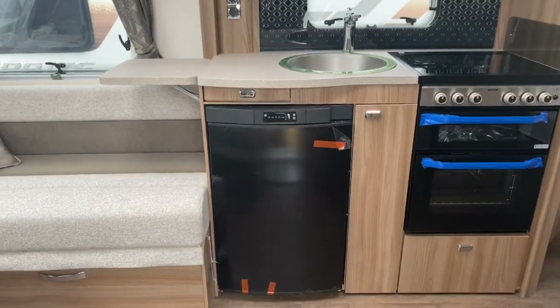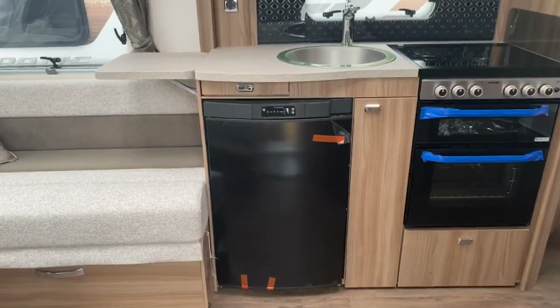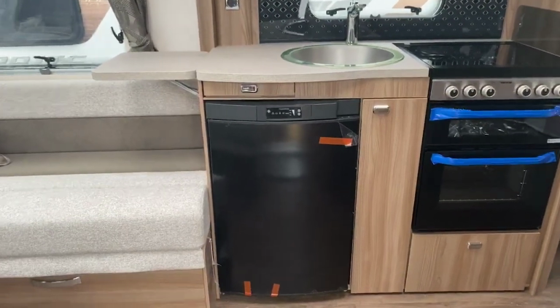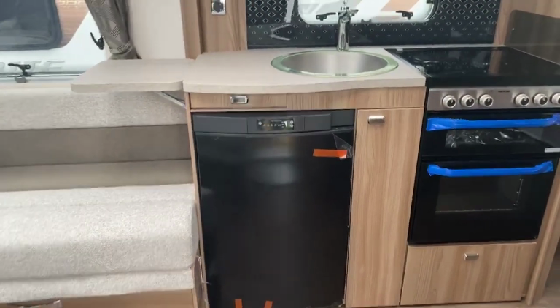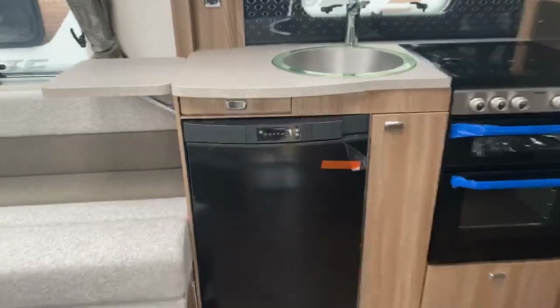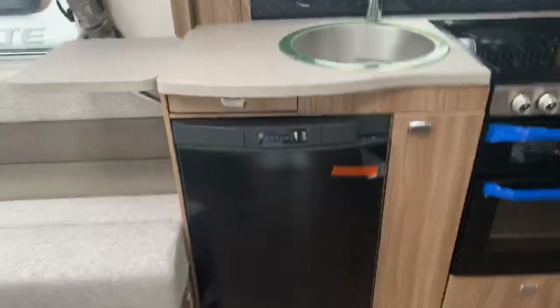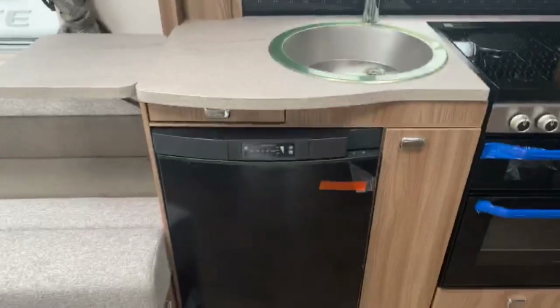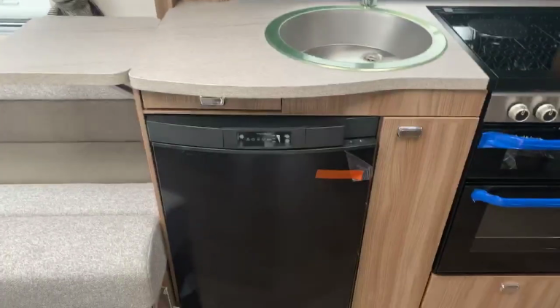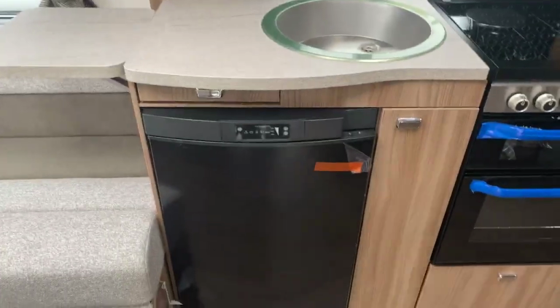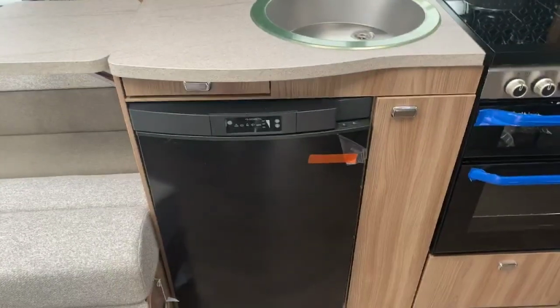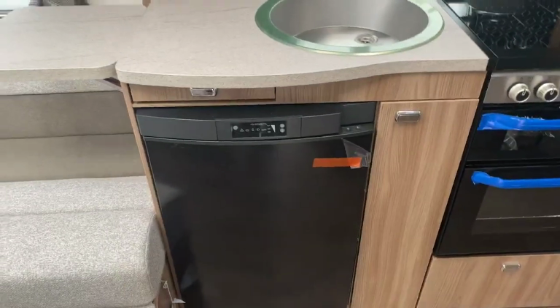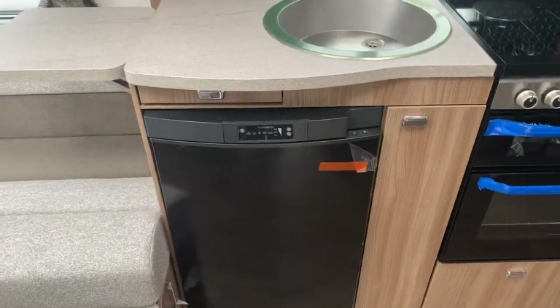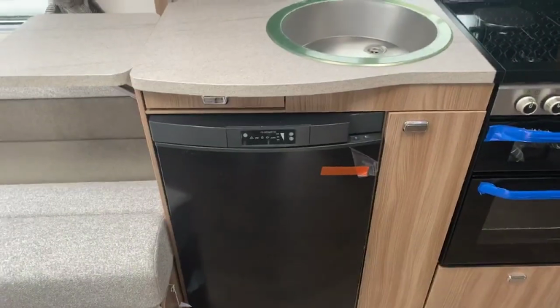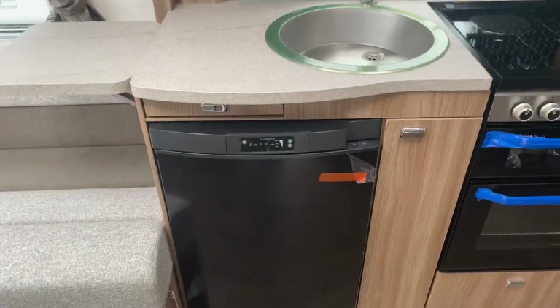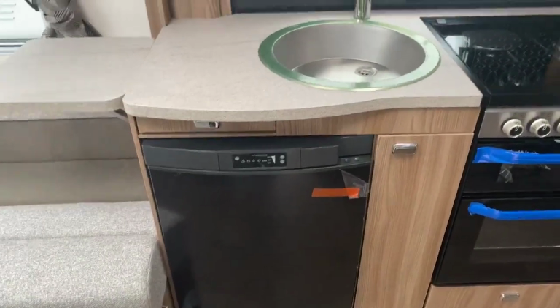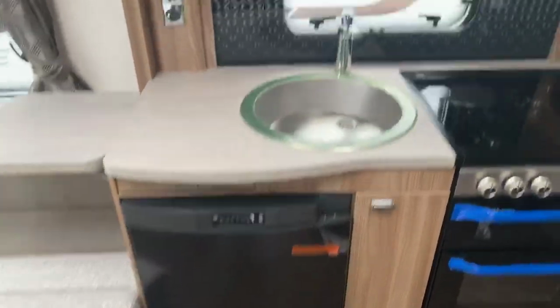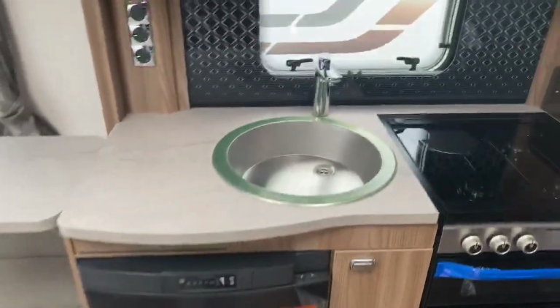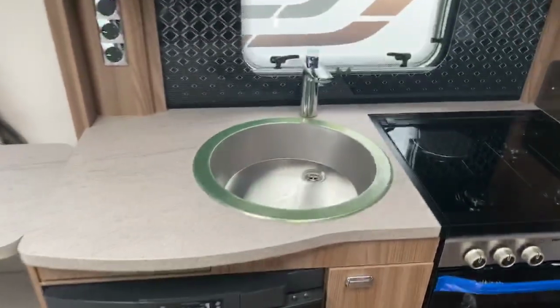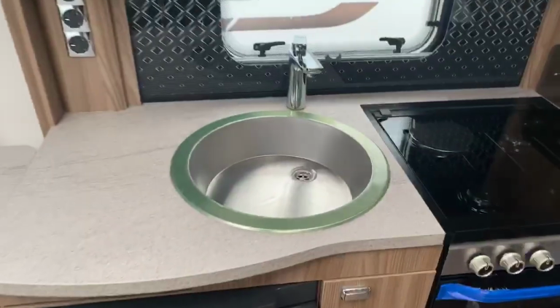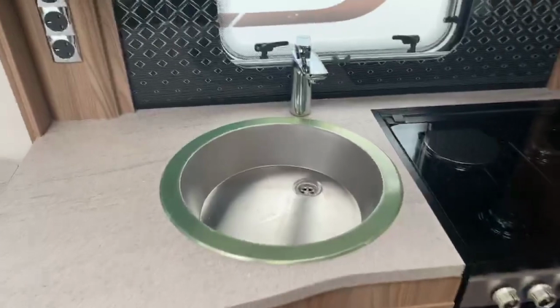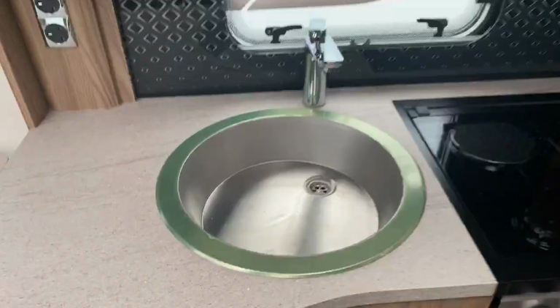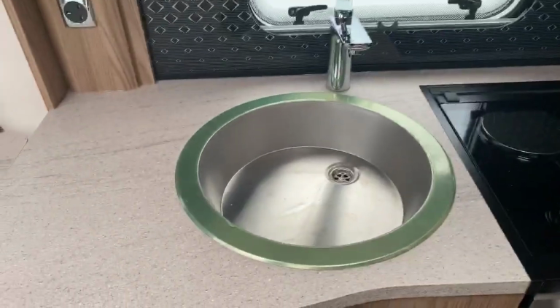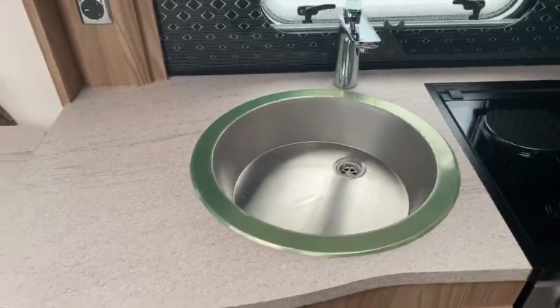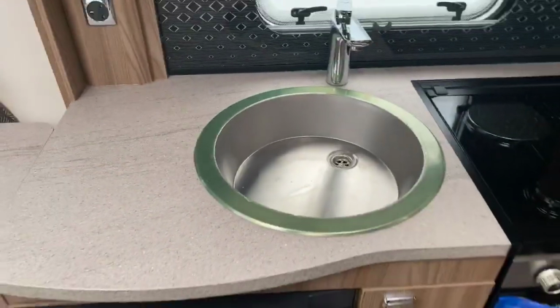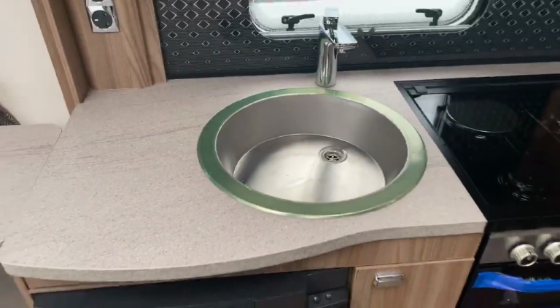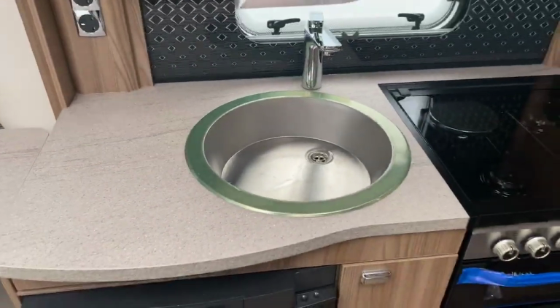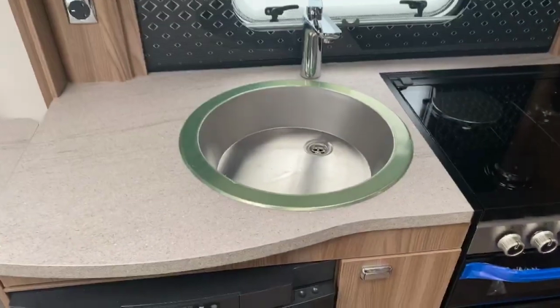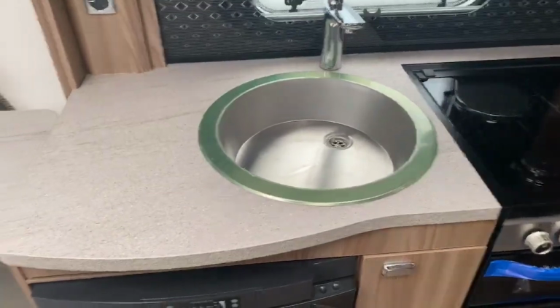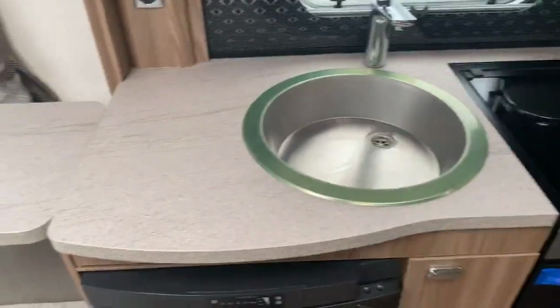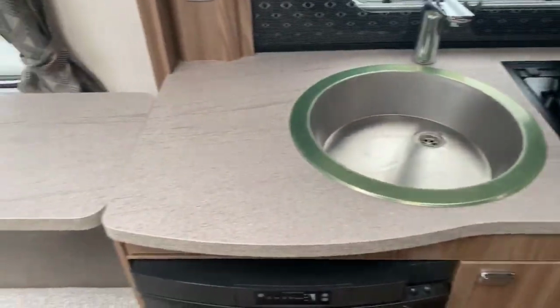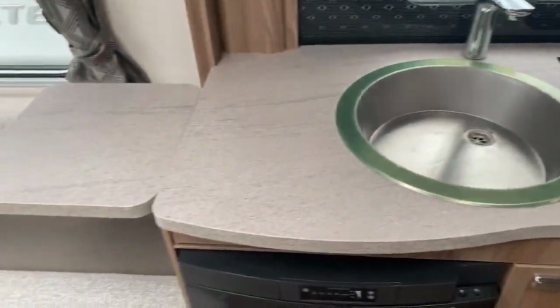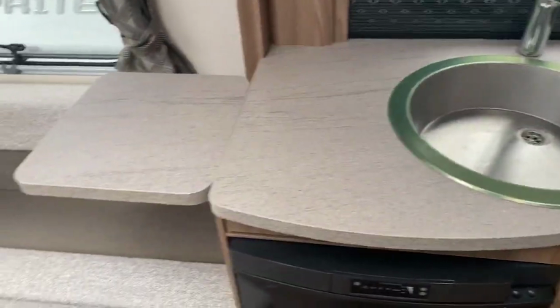You've got the under-counter fridge there, which still has the film on it as it's straight from the factory. You've also got a stainless steel sink, which was introduced in 2020, with a wonderful large work surface.